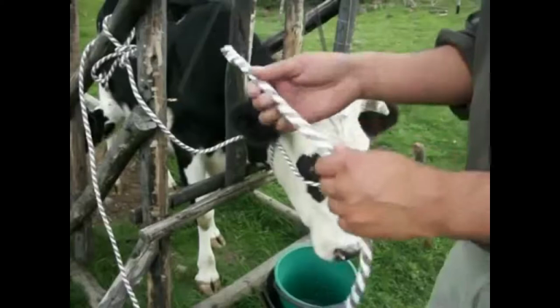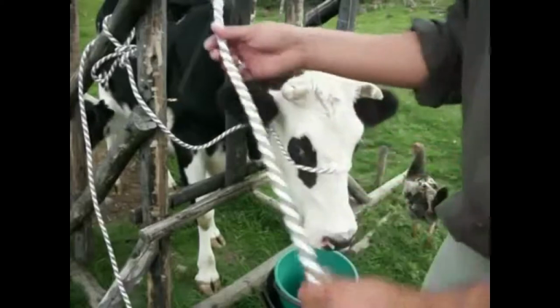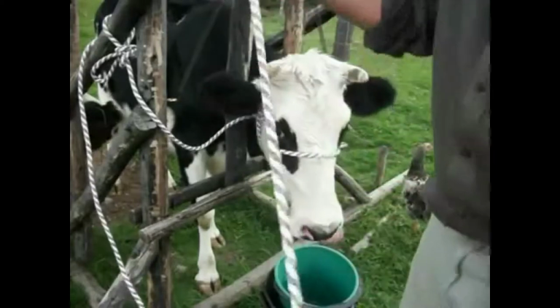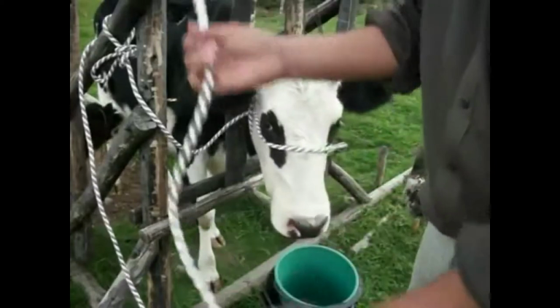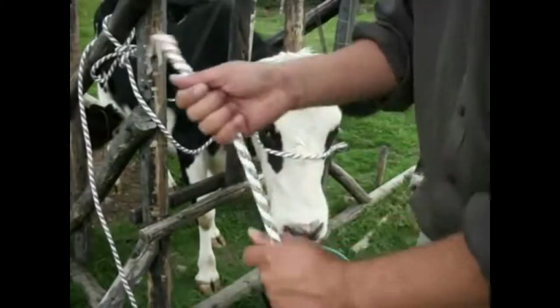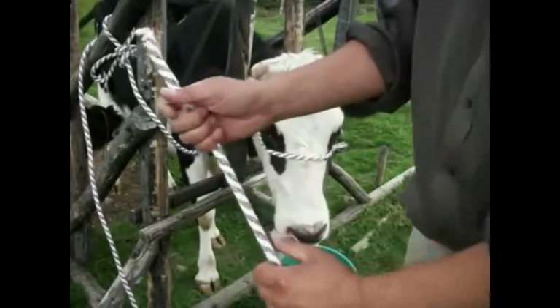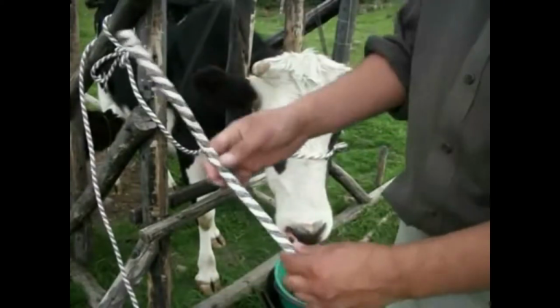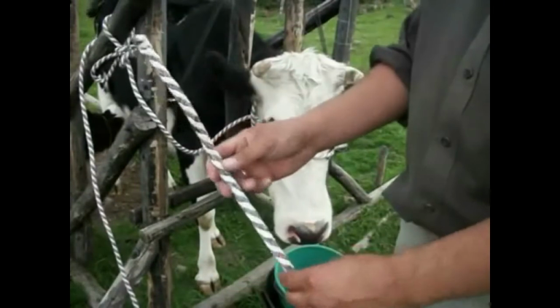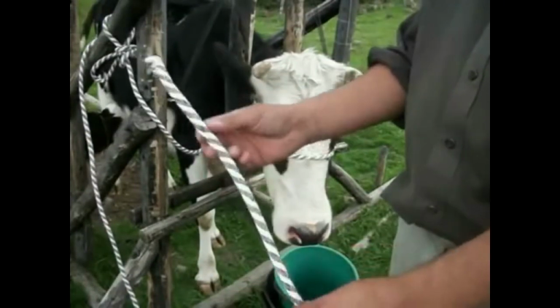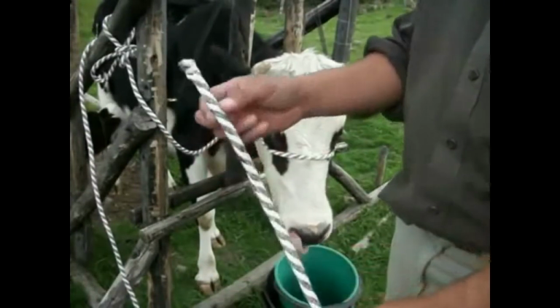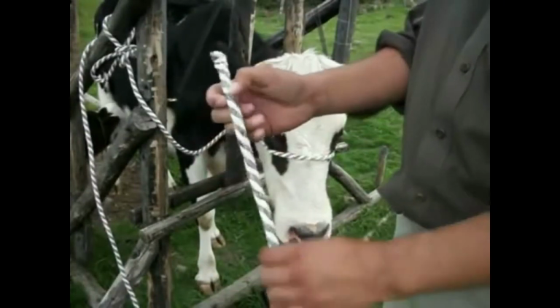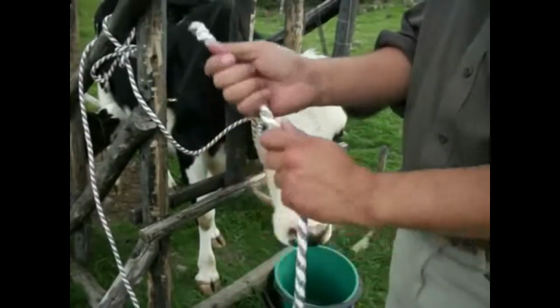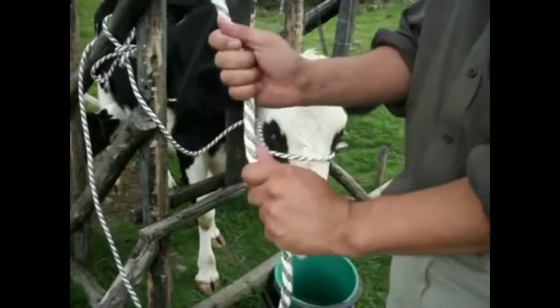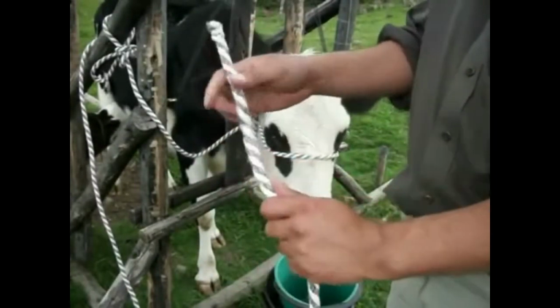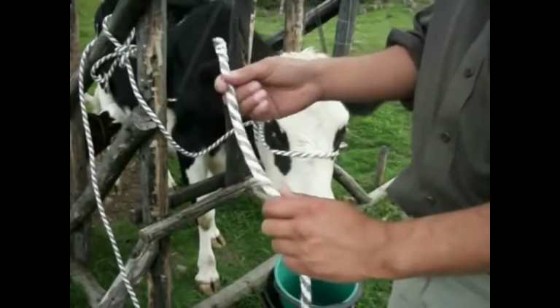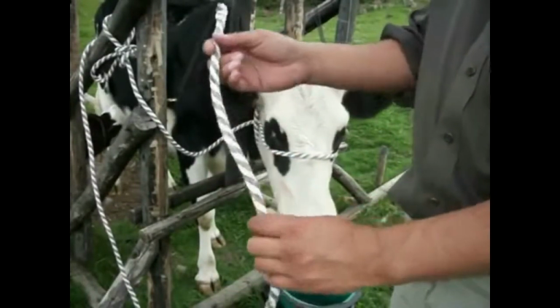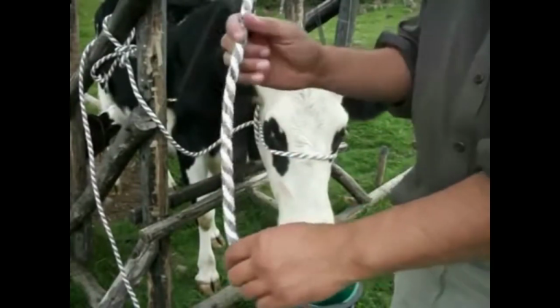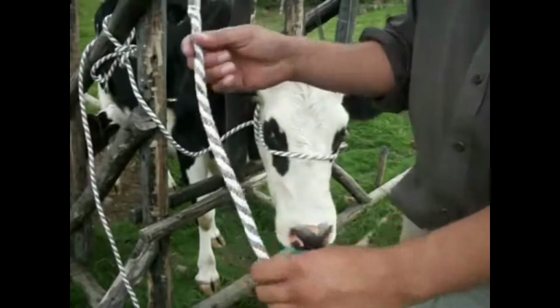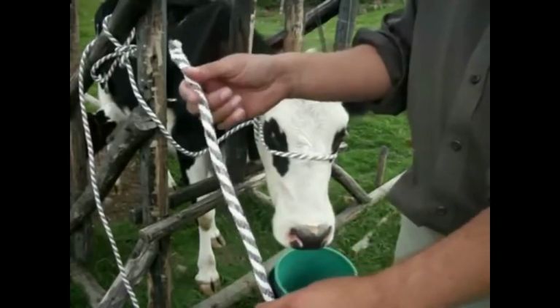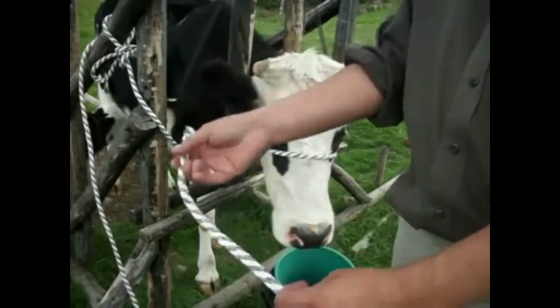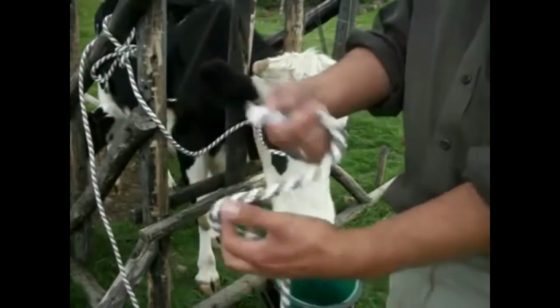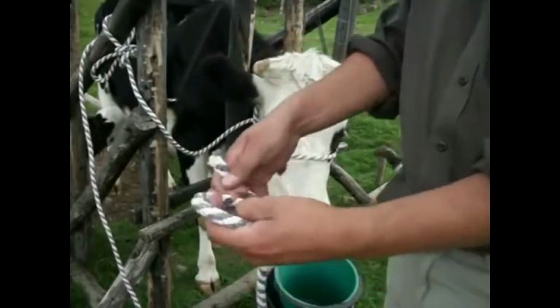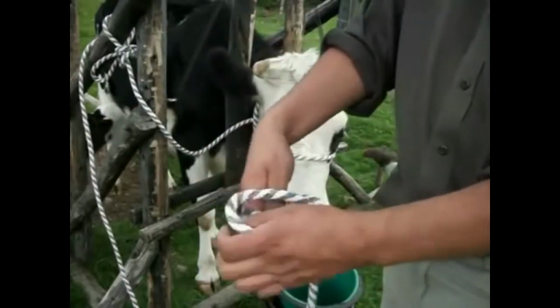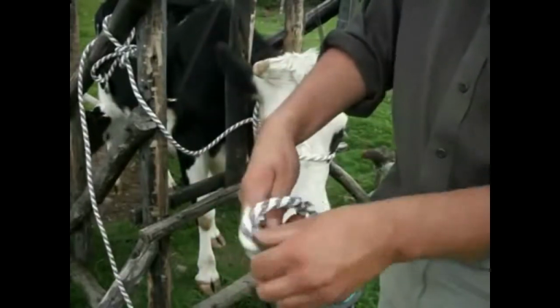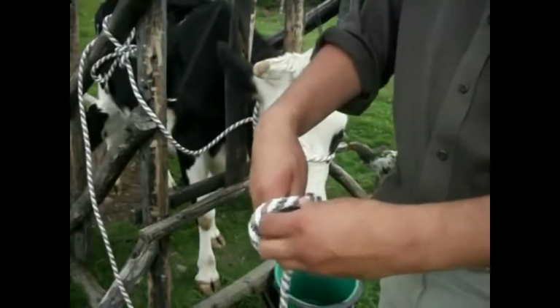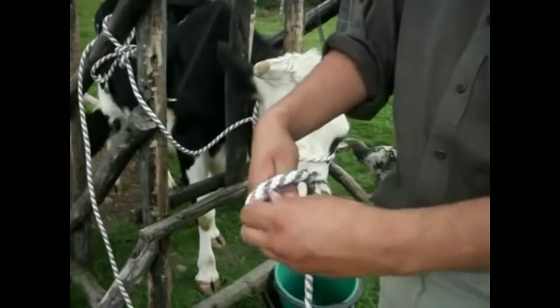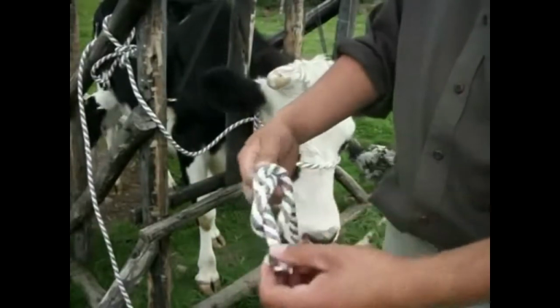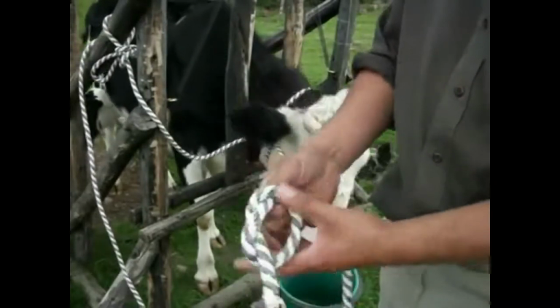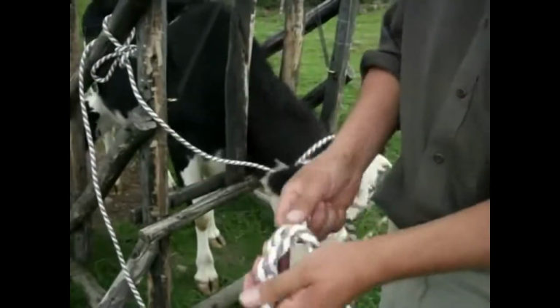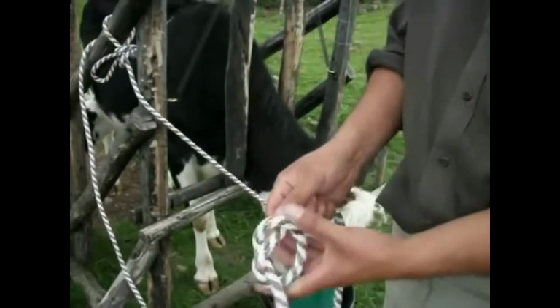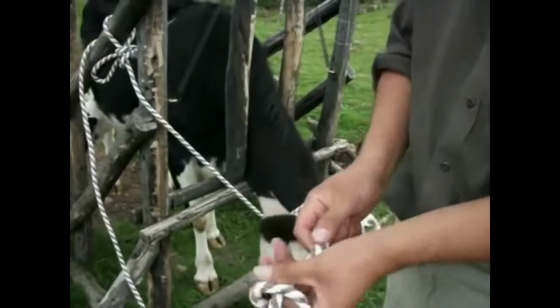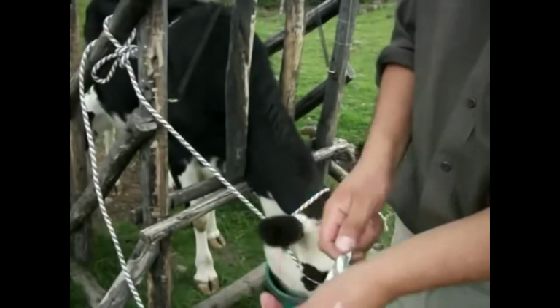This is a rope halter for a cow. First, we are going to make a knot at the end of the rope — a common knot.